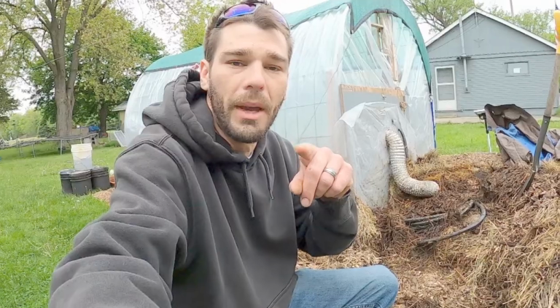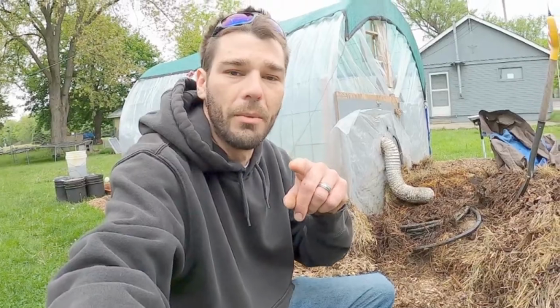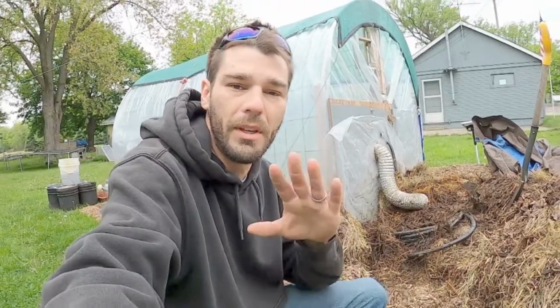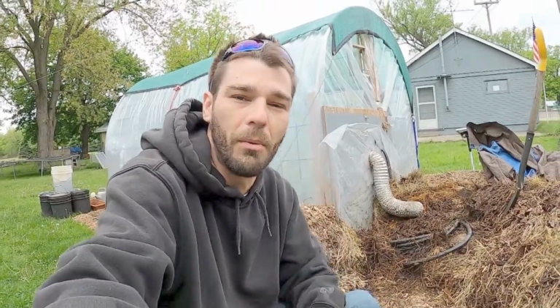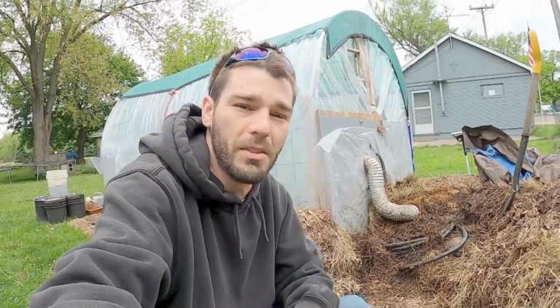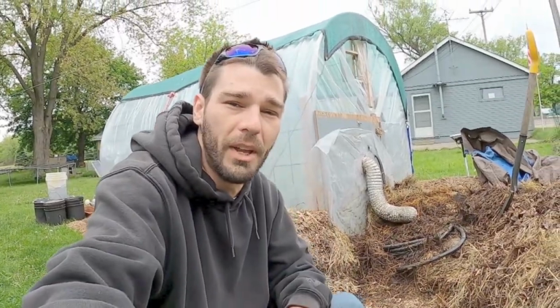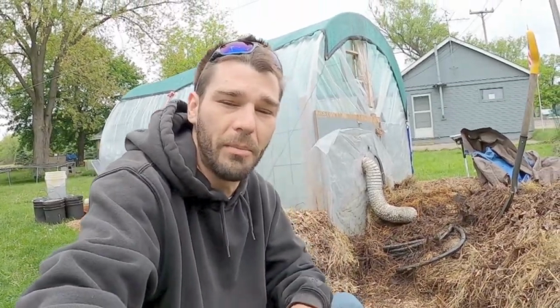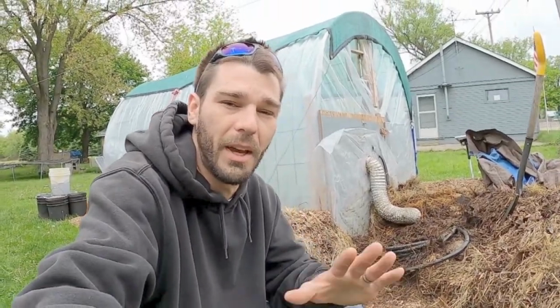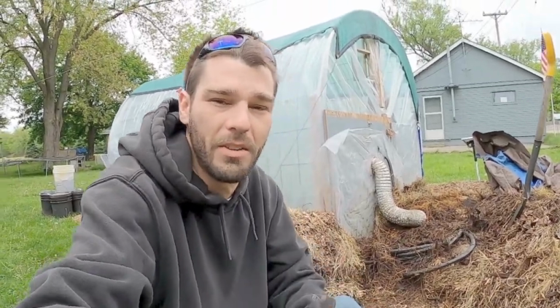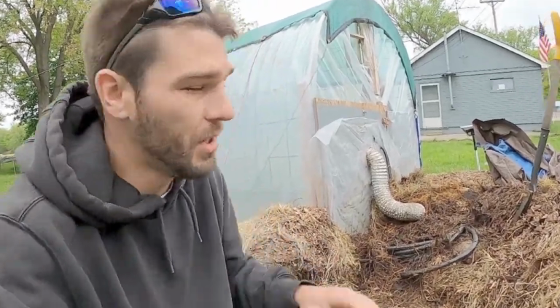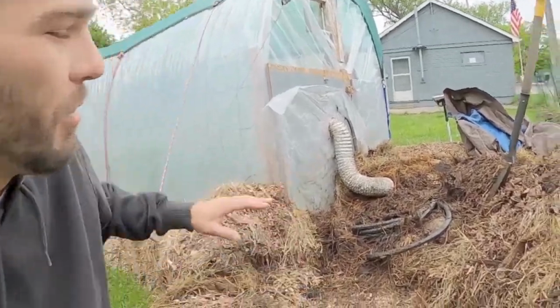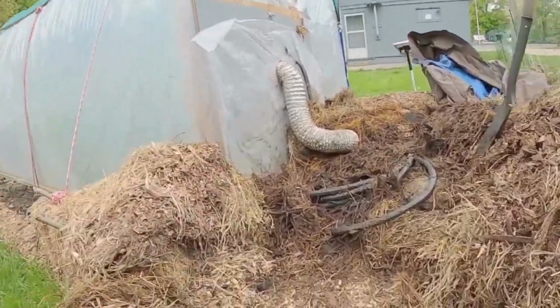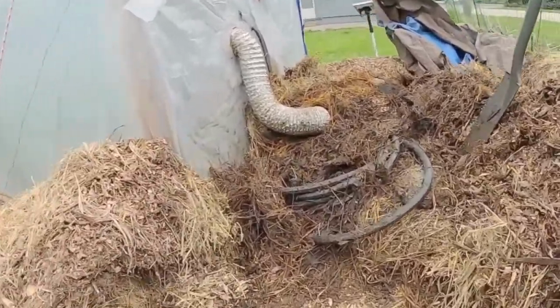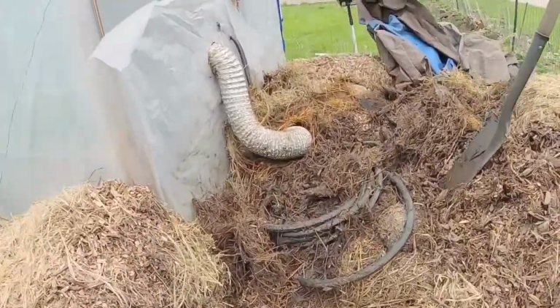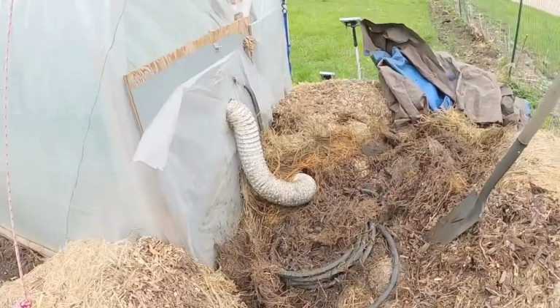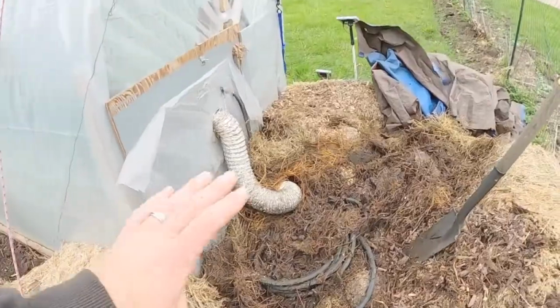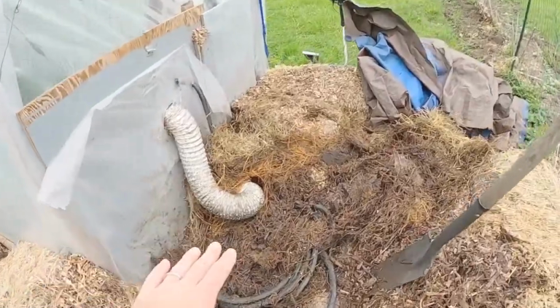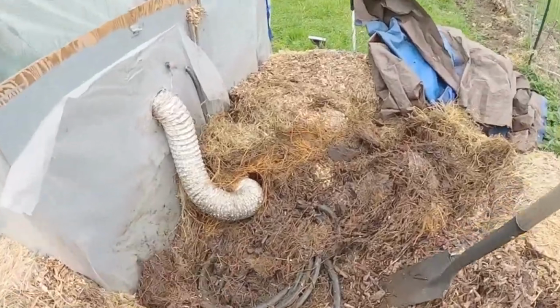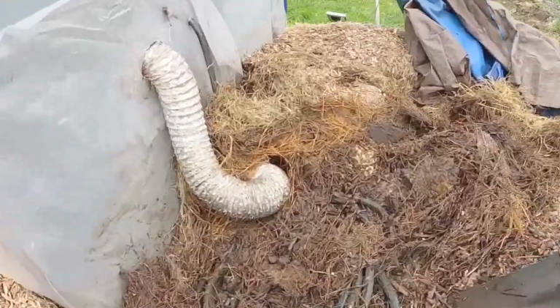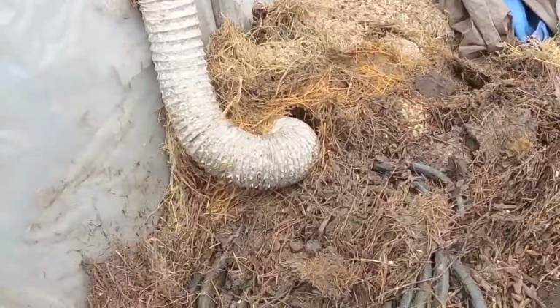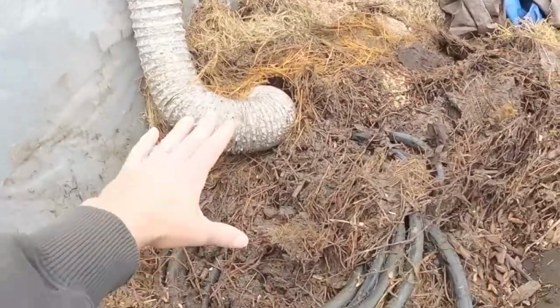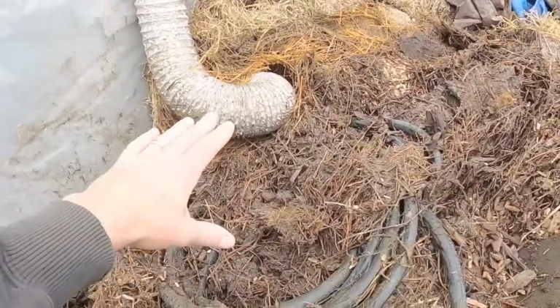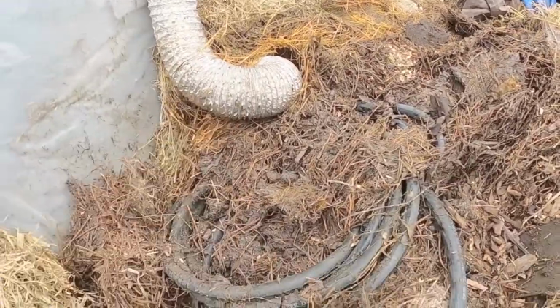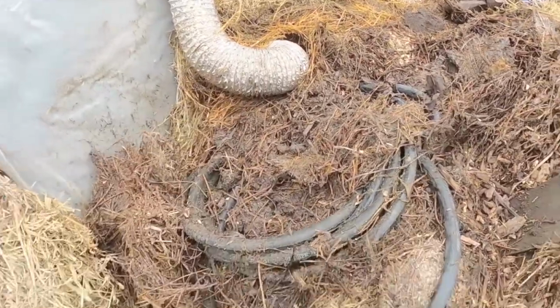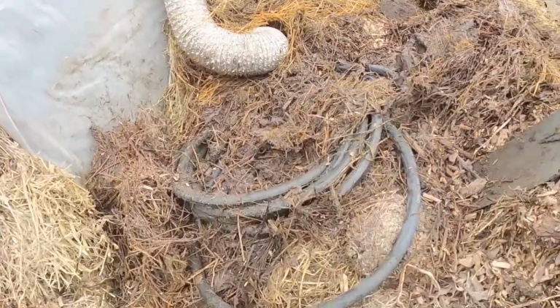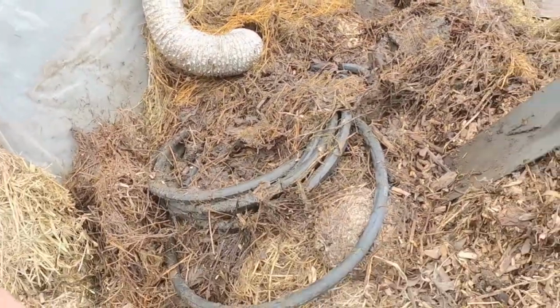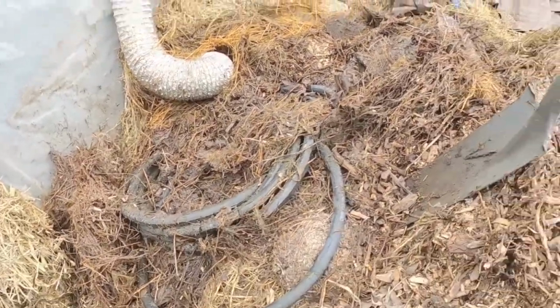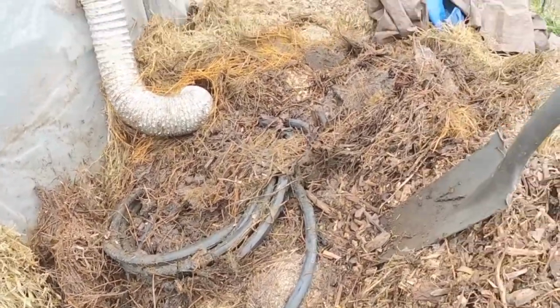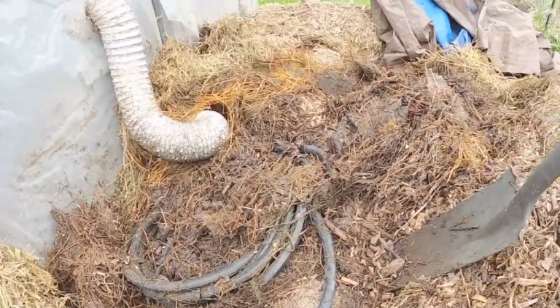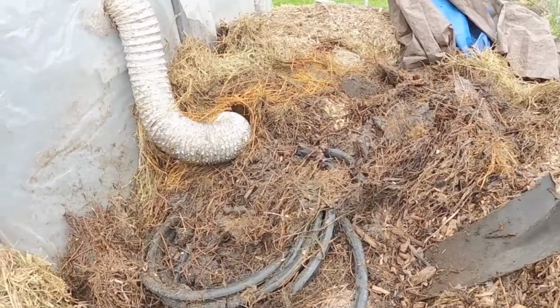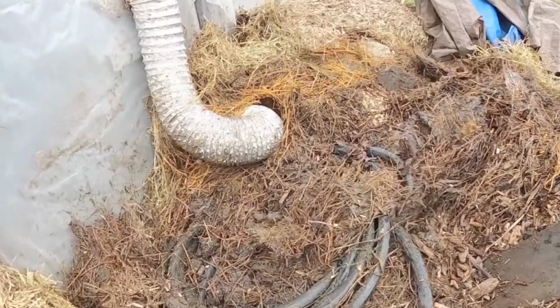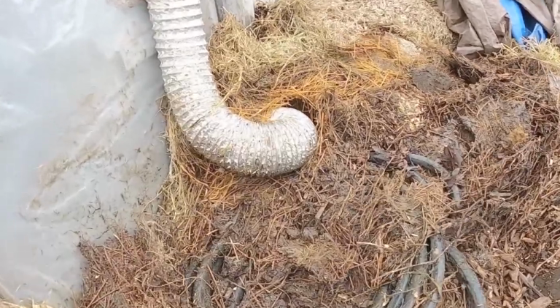Welcome back everyone. It's been a while since we've had an update and I apologize. We've been so busy working and distributing compost. I just finally got back to tear our compost heater apart here.